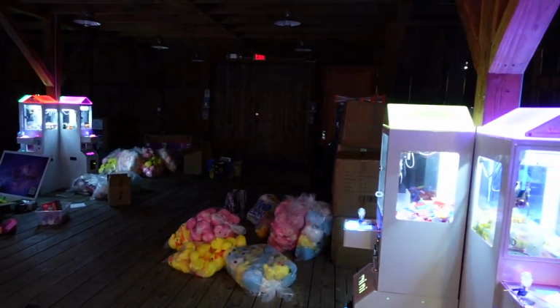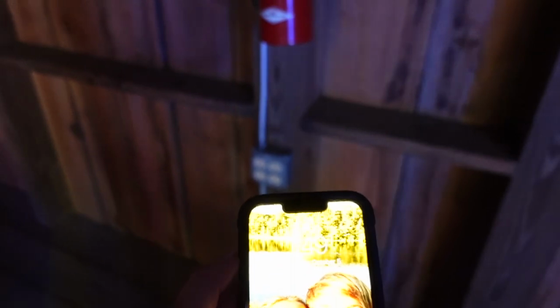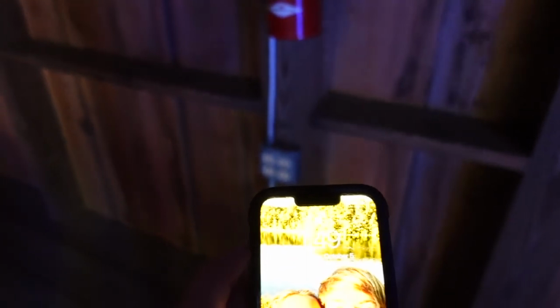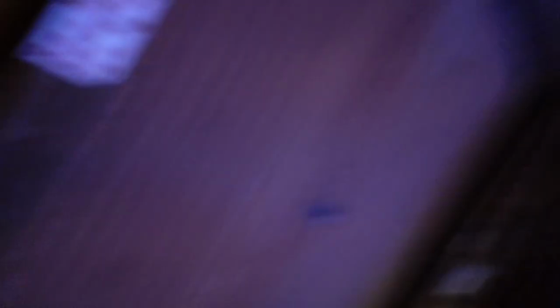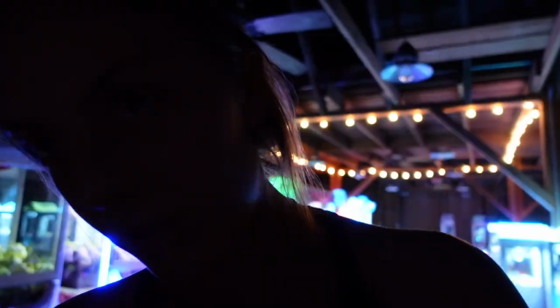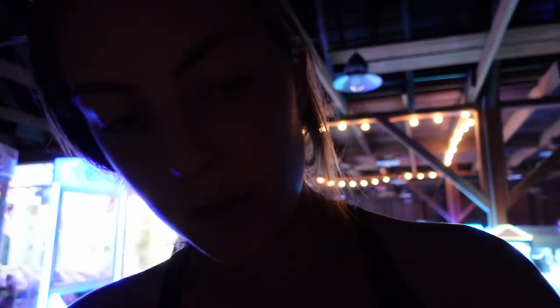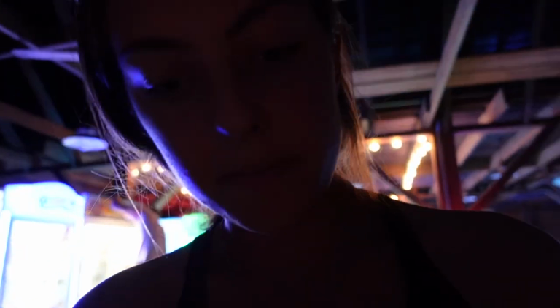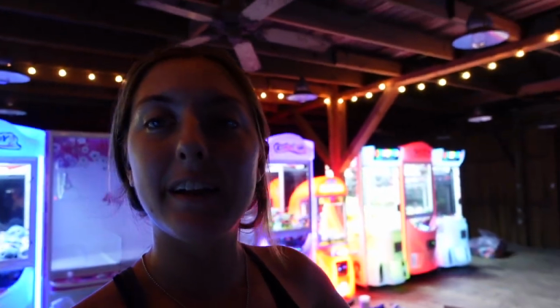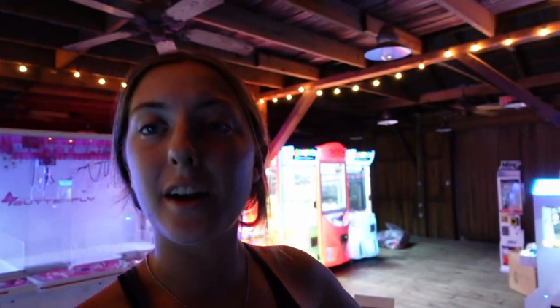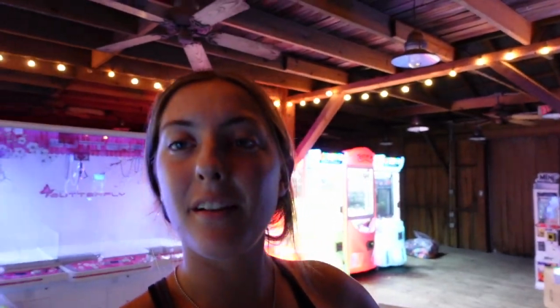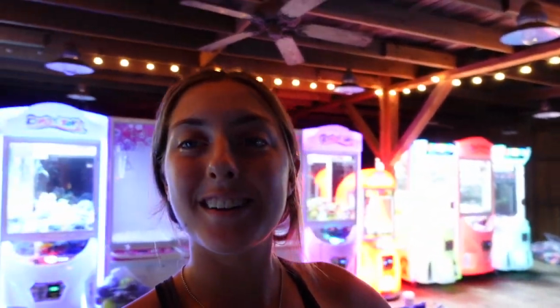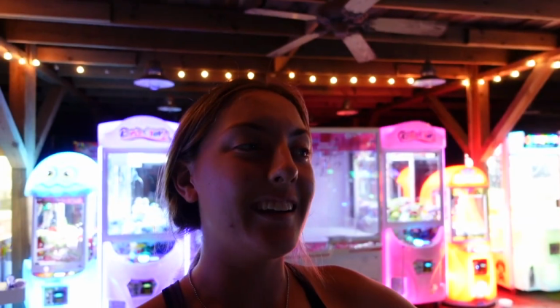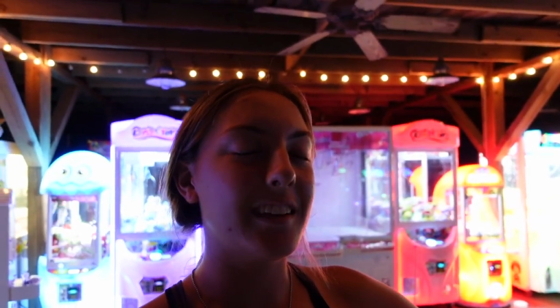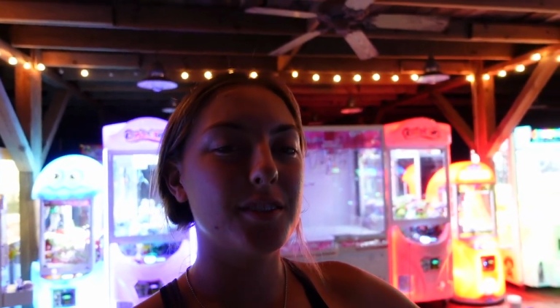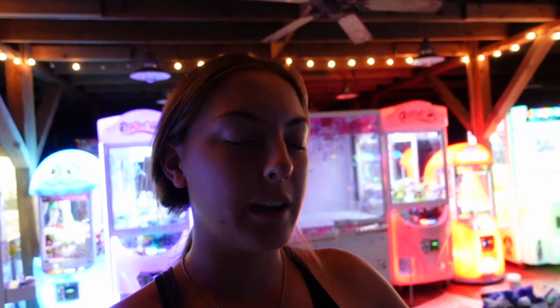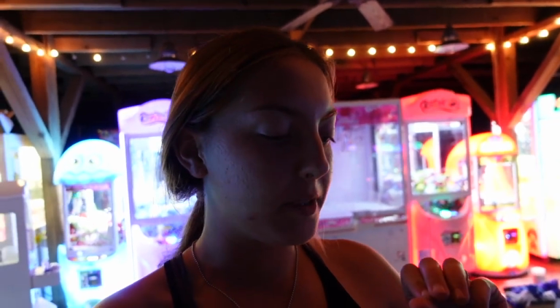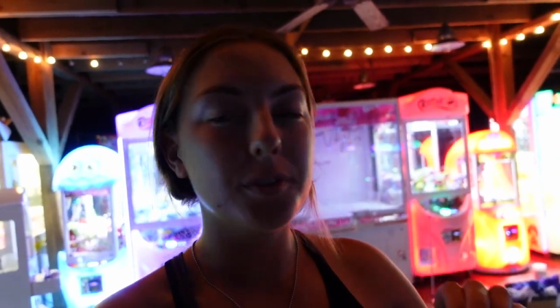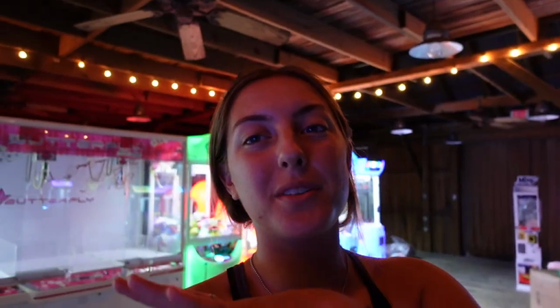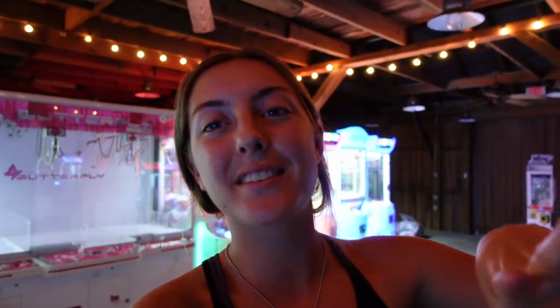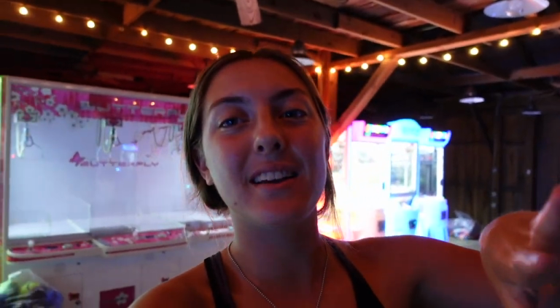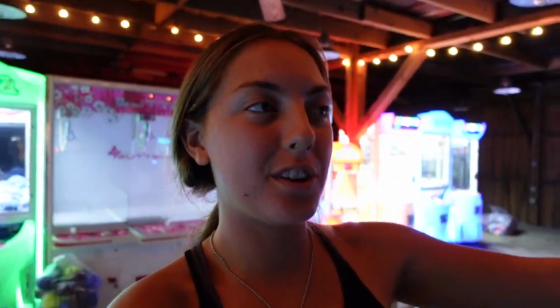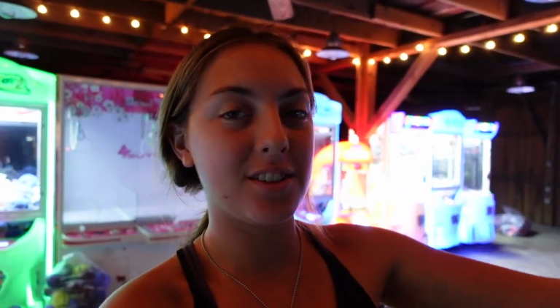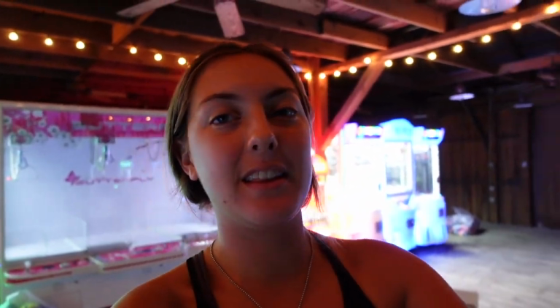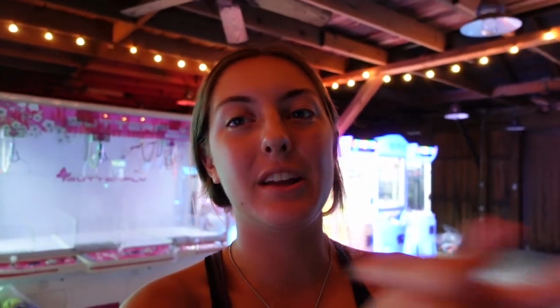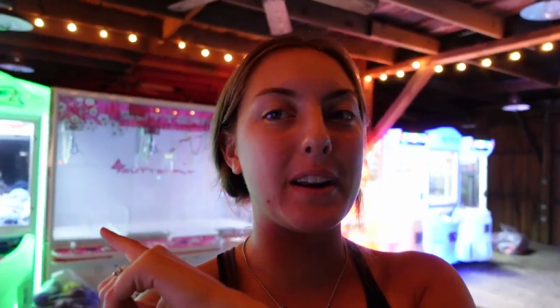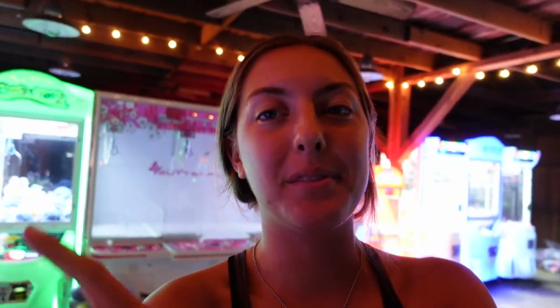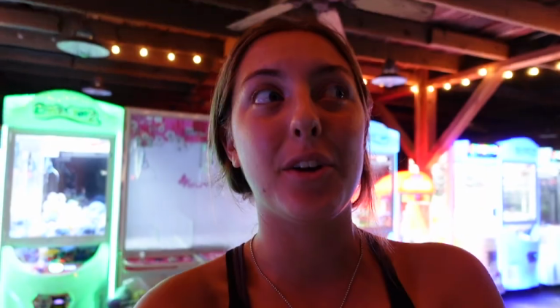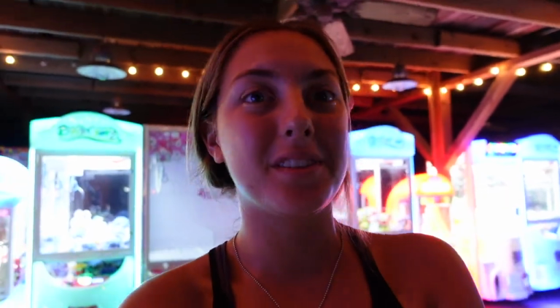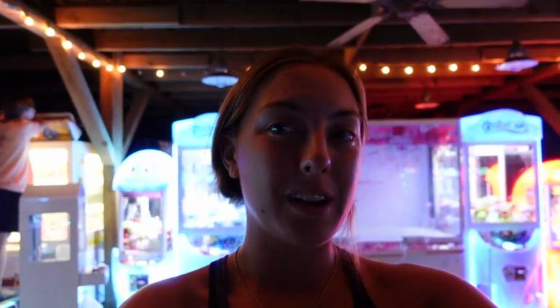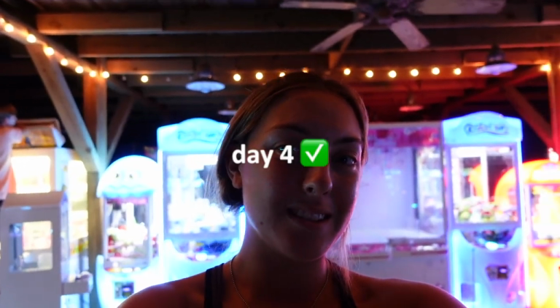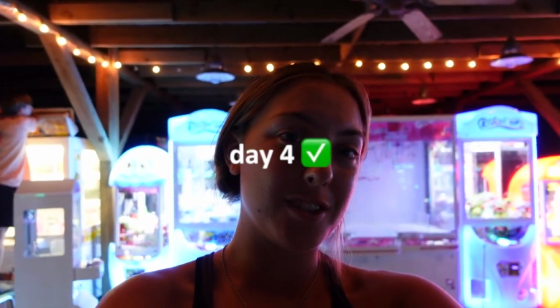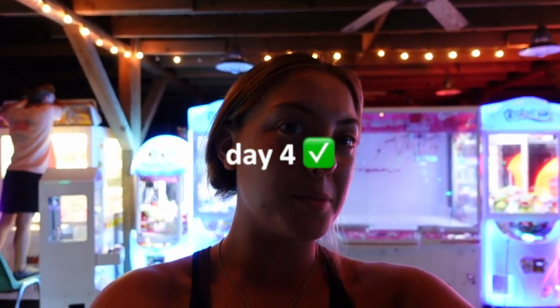It's currently almost 2 a.m. It is coming along. Tomorrow is the last day to do all the finishing touches, and then we go out of town and it opens. I'll give you guys a finish update tomorrow.